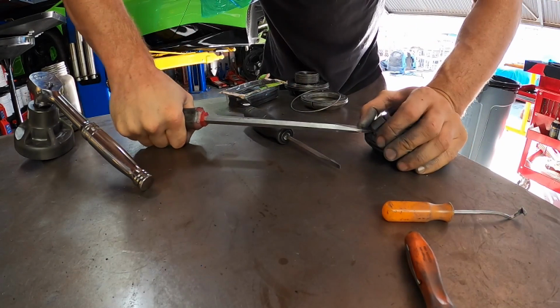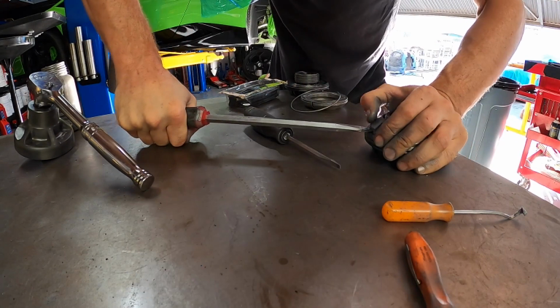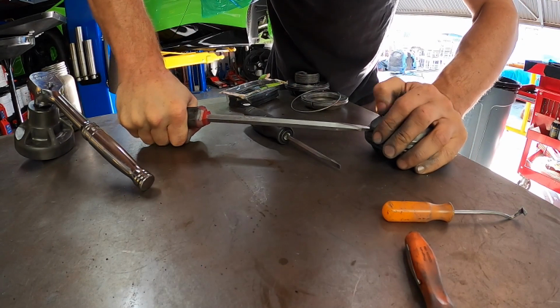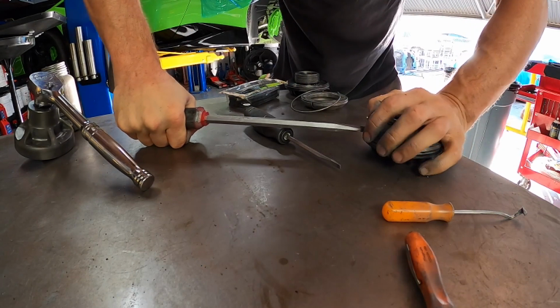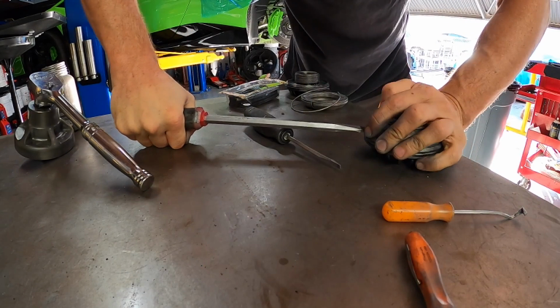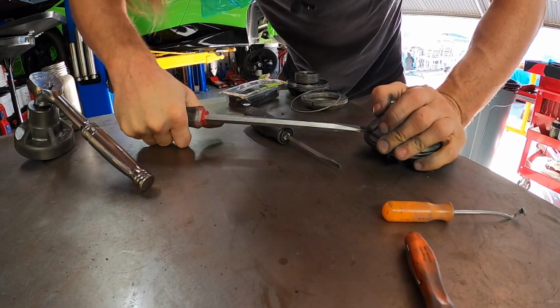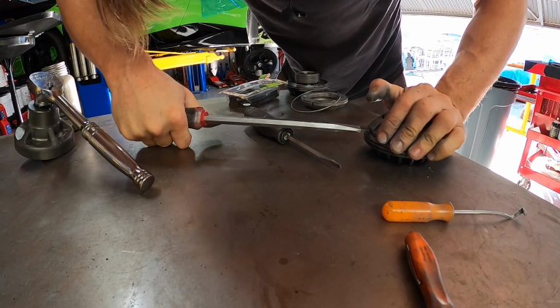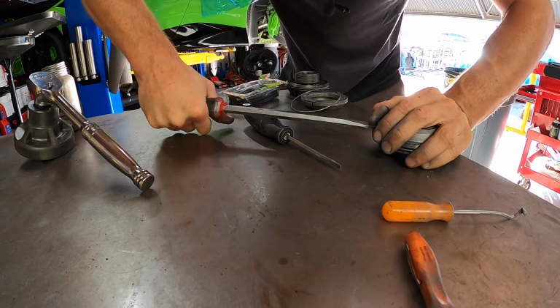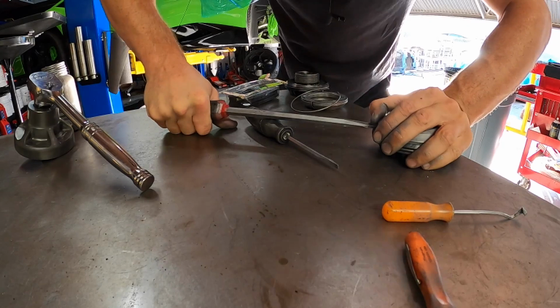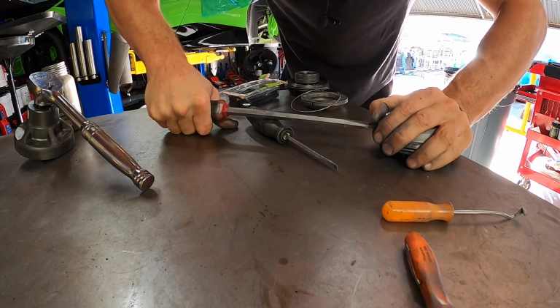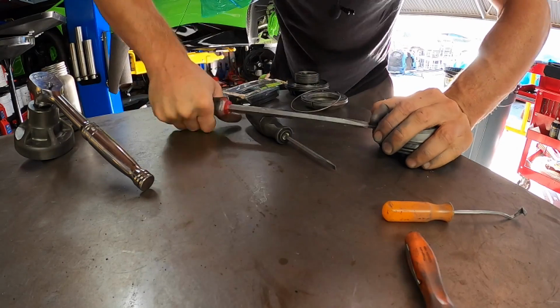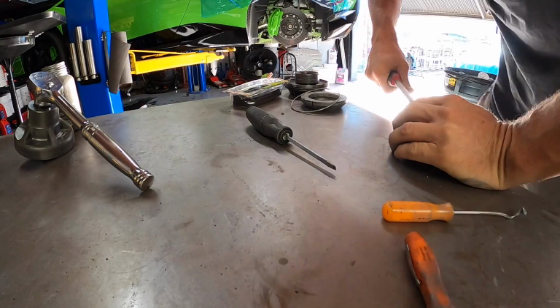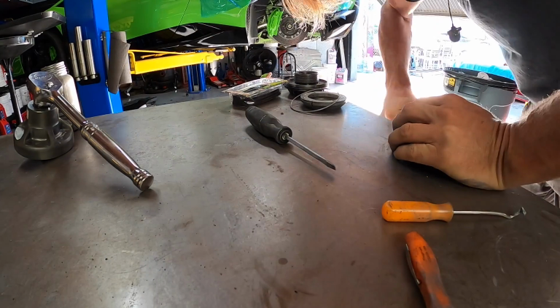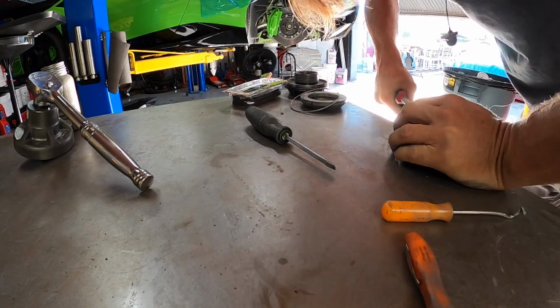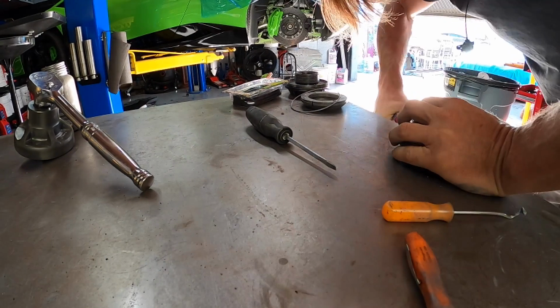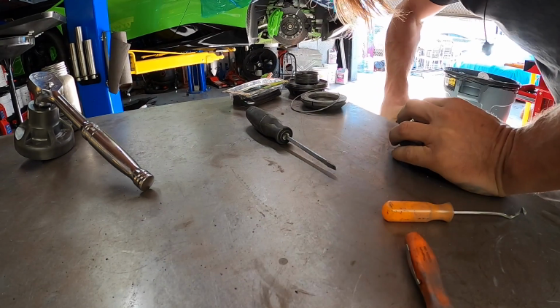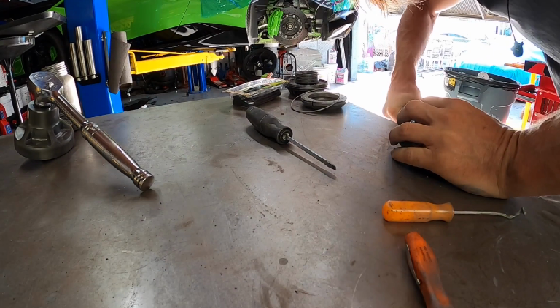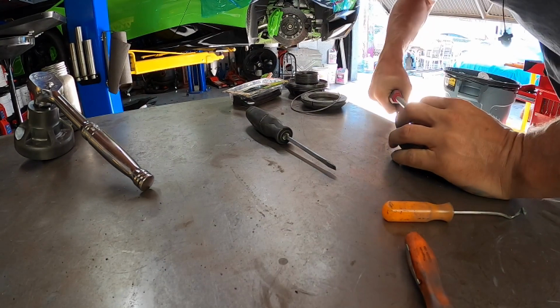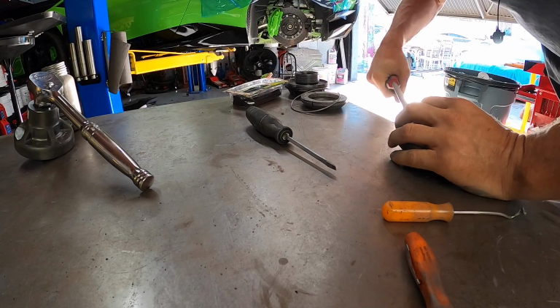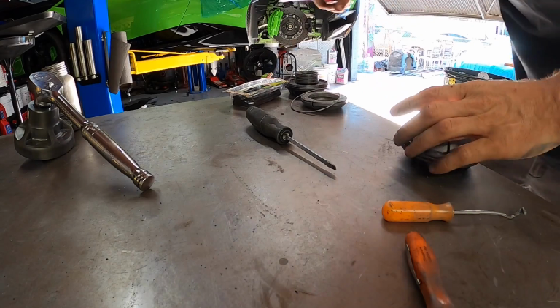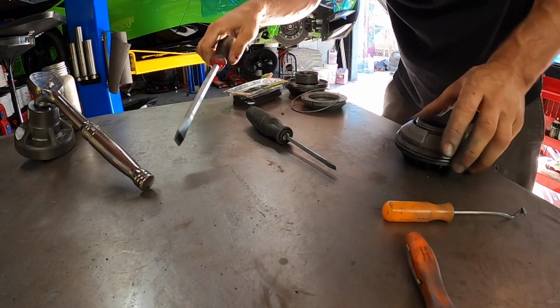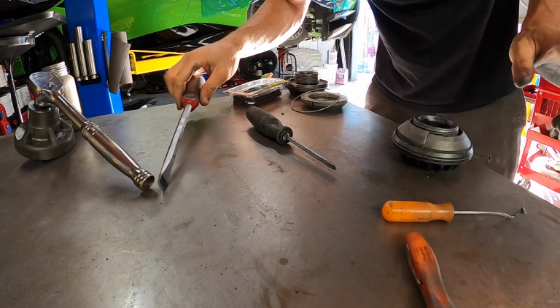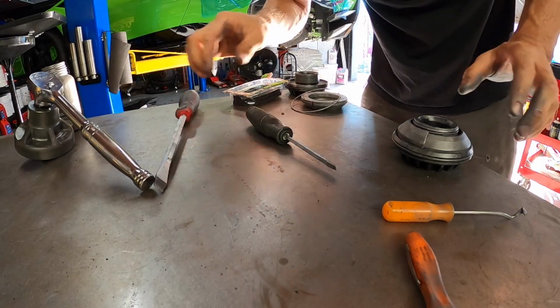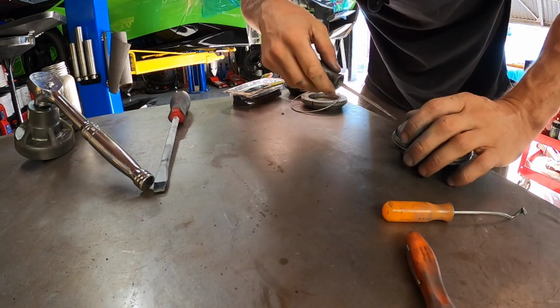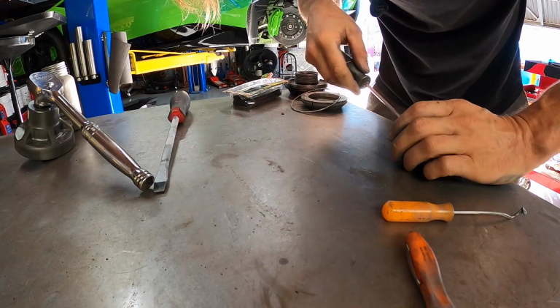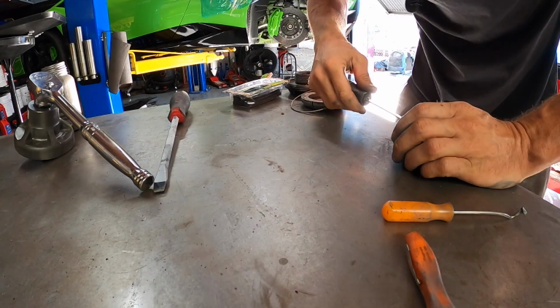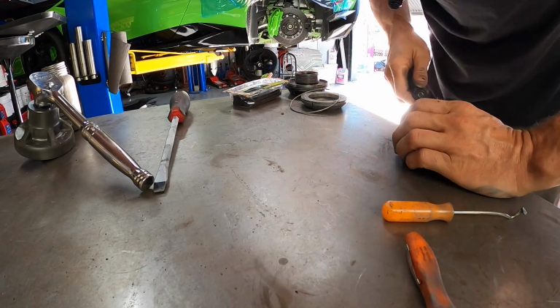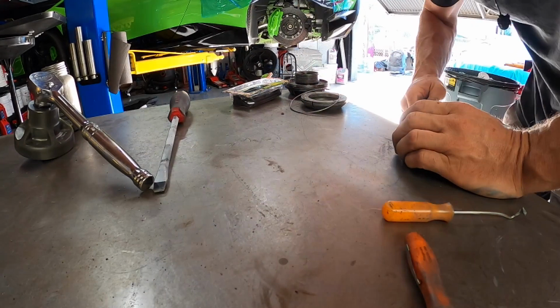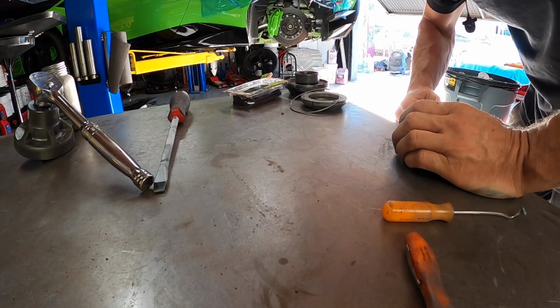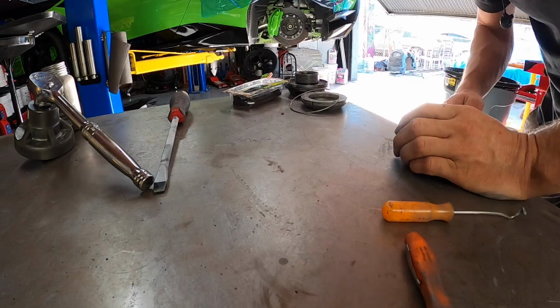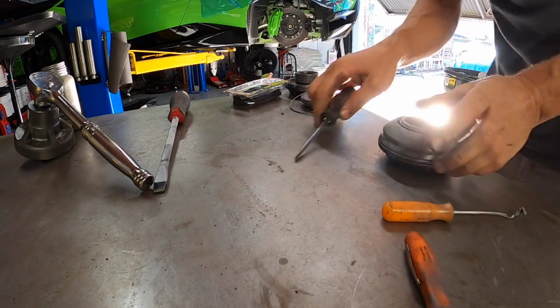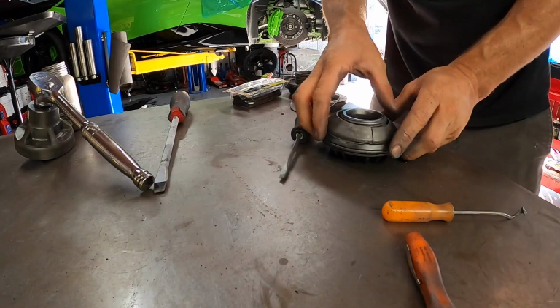Once the screwdriver is in there, just kind of twist a little bit — it's going to help lift this thing up. Work it up and it'll get to a point where it will stop going back down. Then you can go the rest of the way around and it'll pop right out of there.